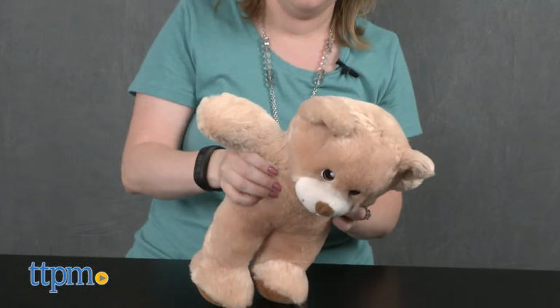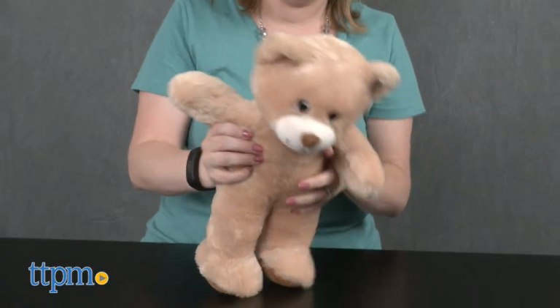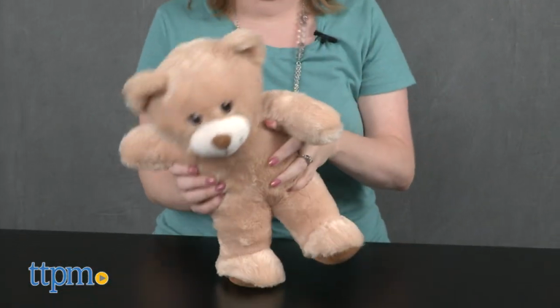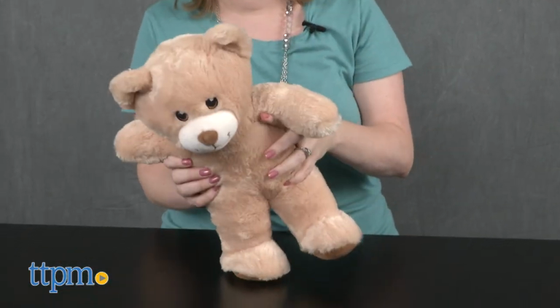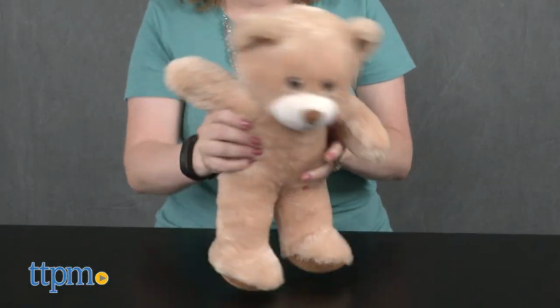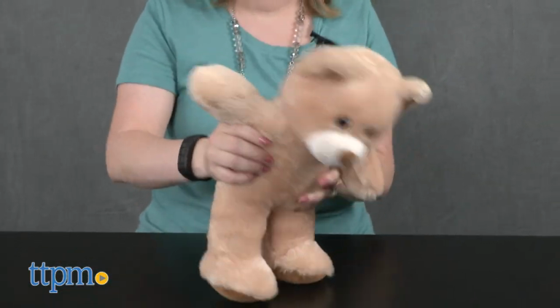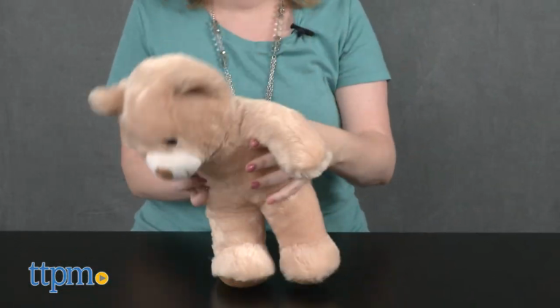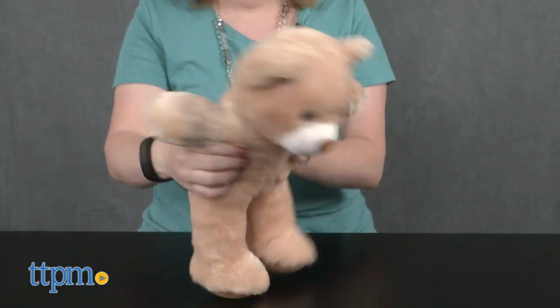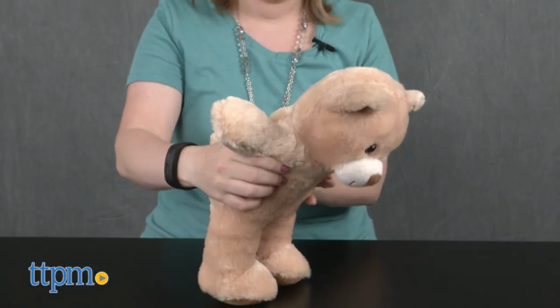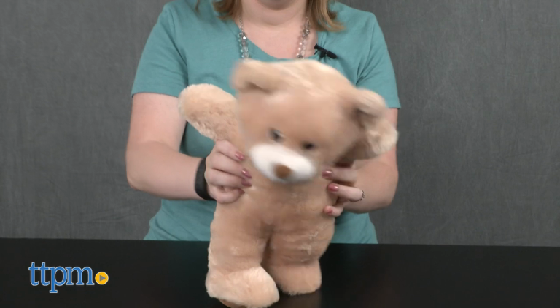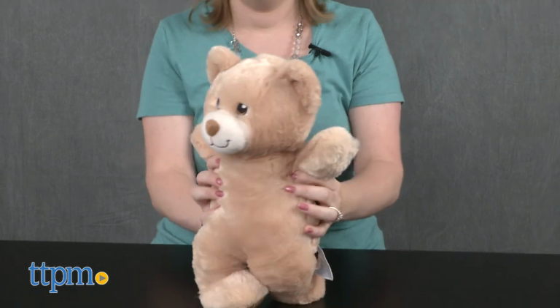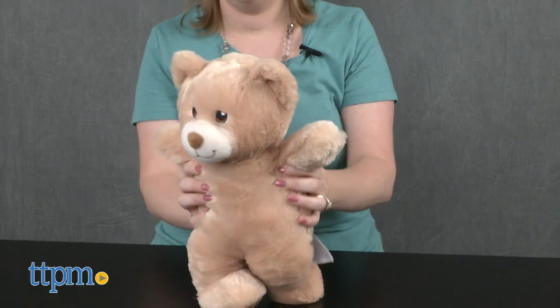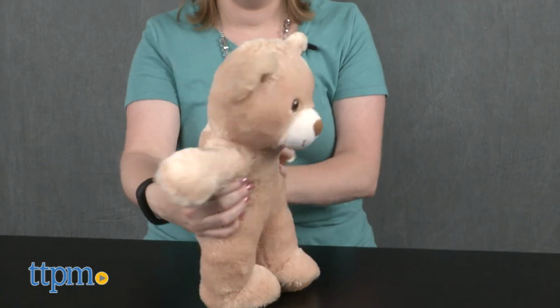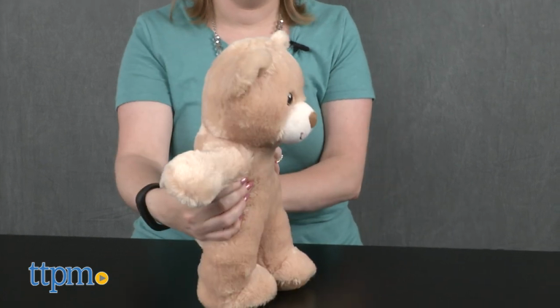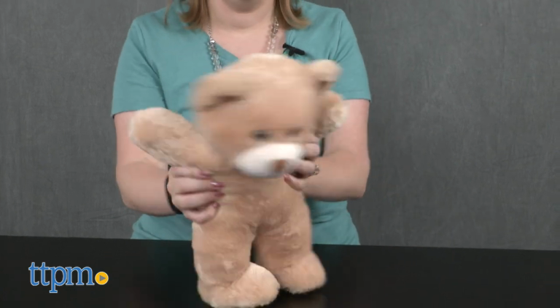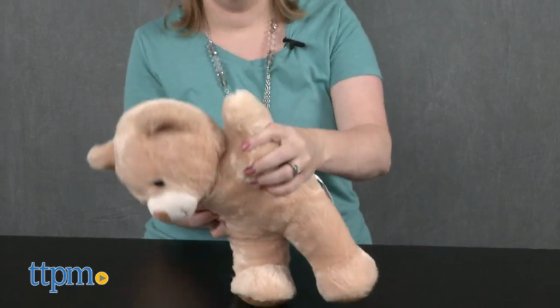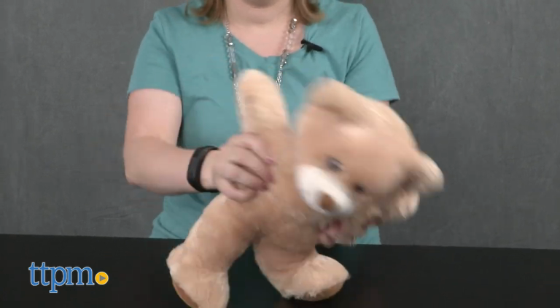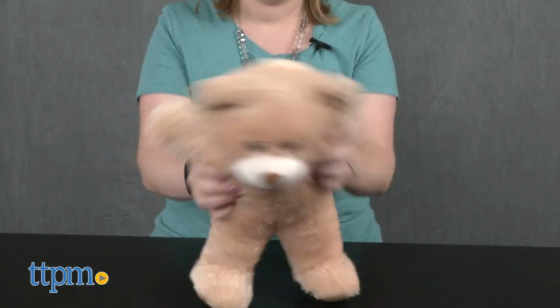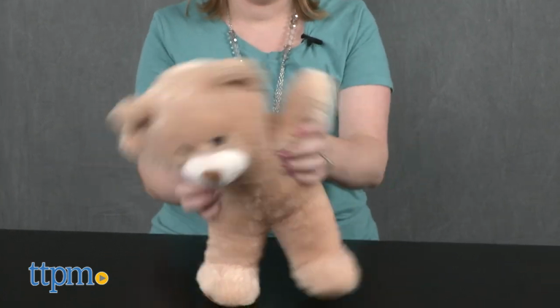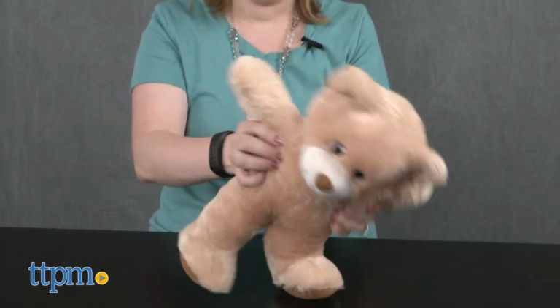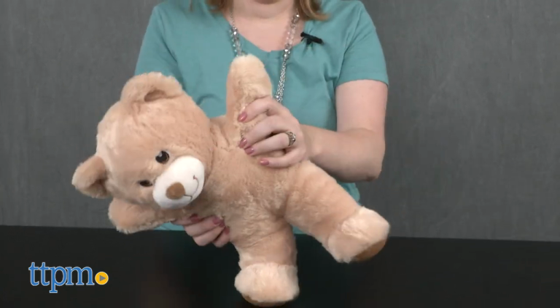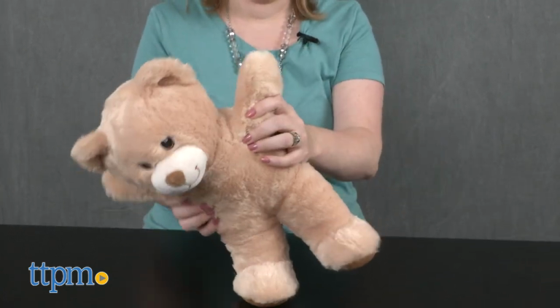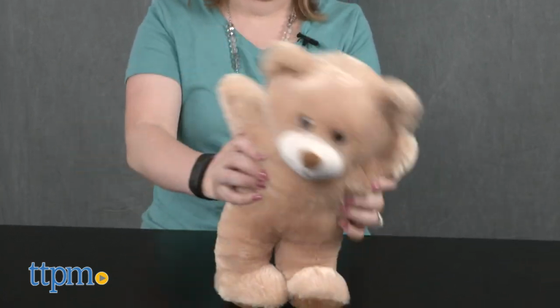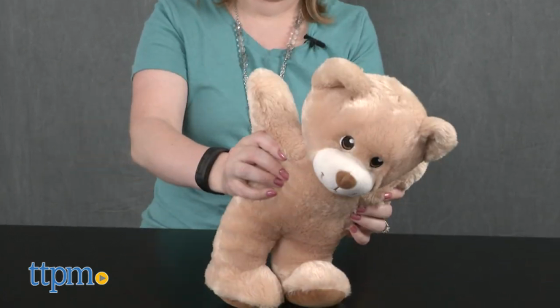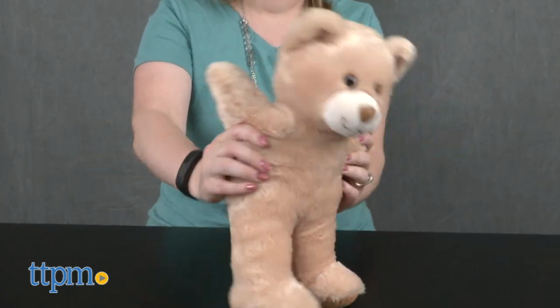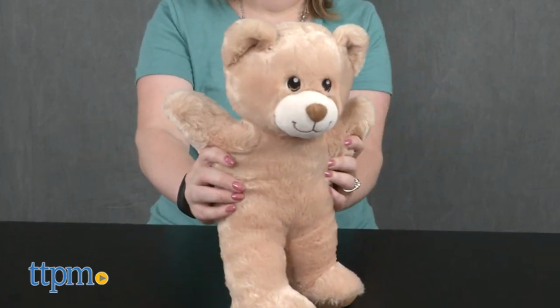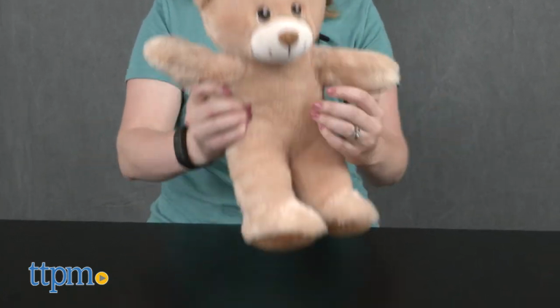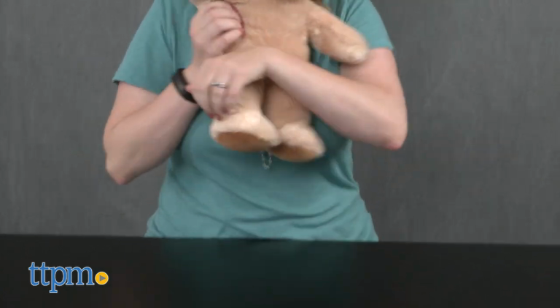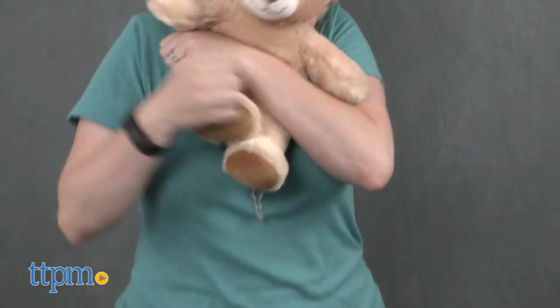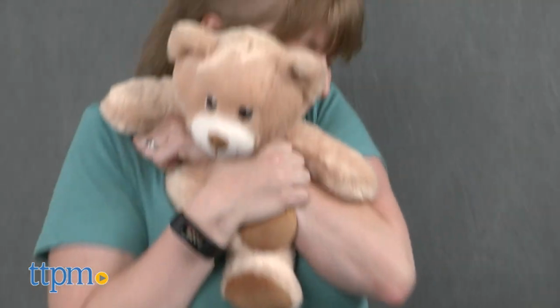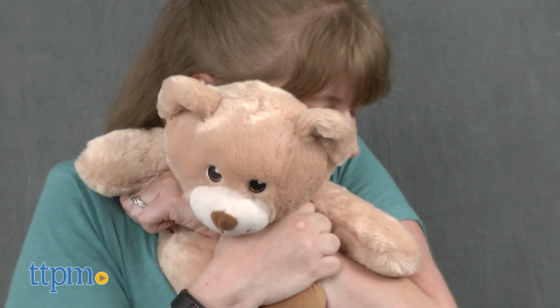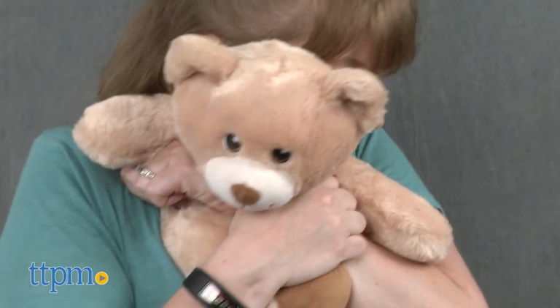The bear's for ages birth and up, but we think older kids around 3 and up are going to enjoy building the teddy bear the way they want it. This bear is the perfect size for kids to hug and take on the go.